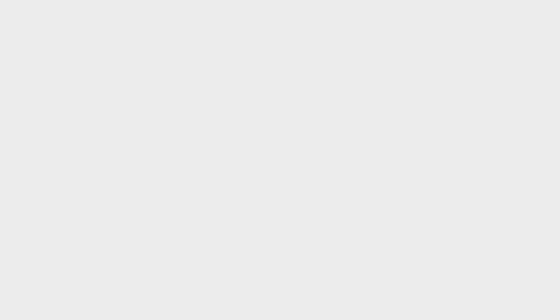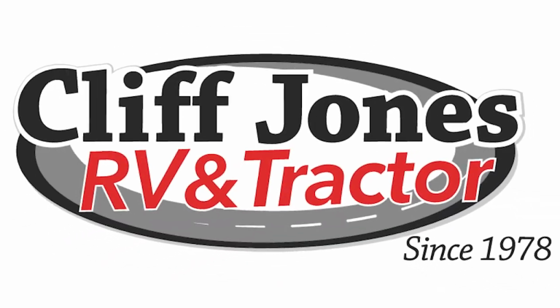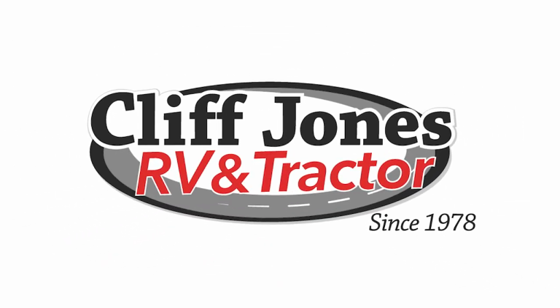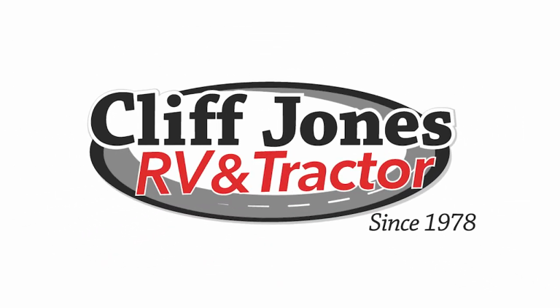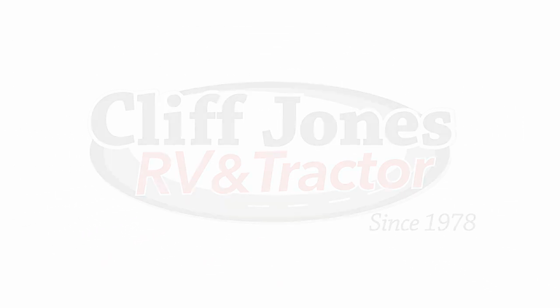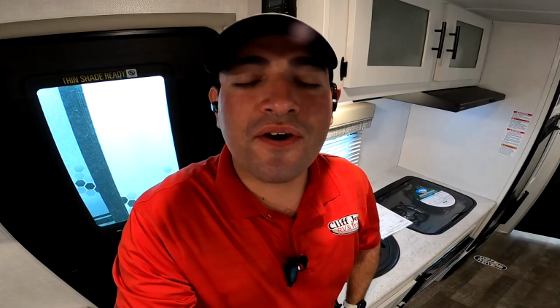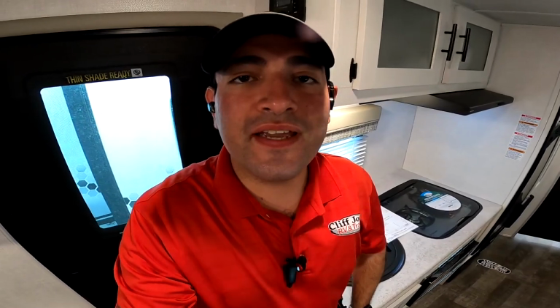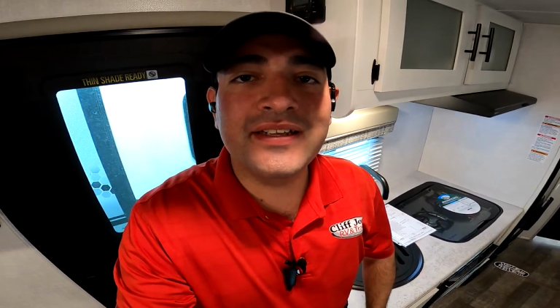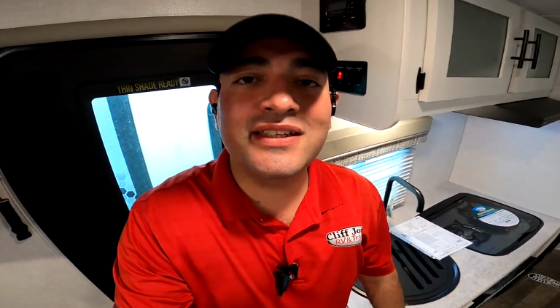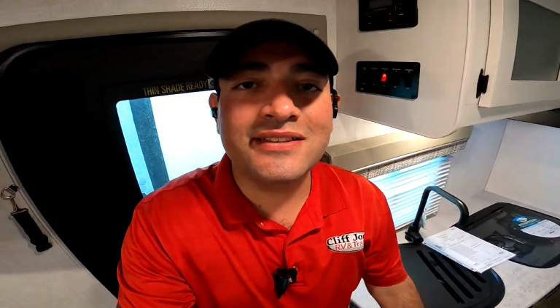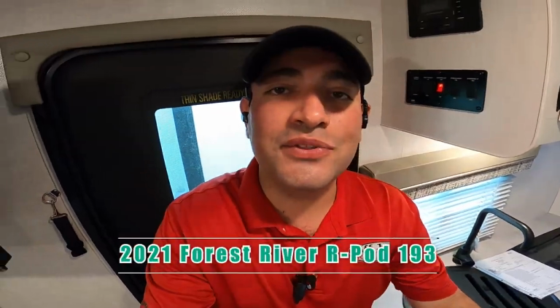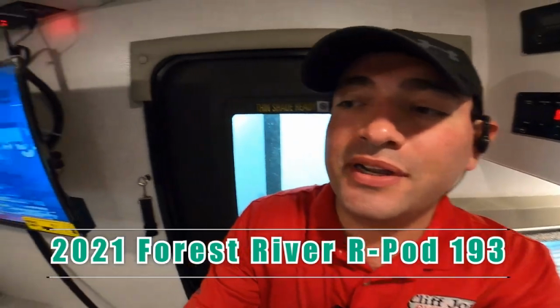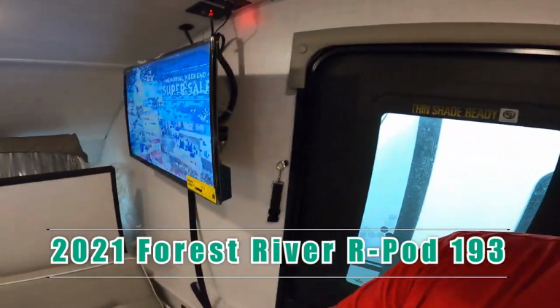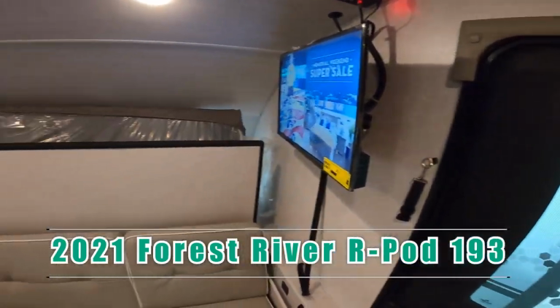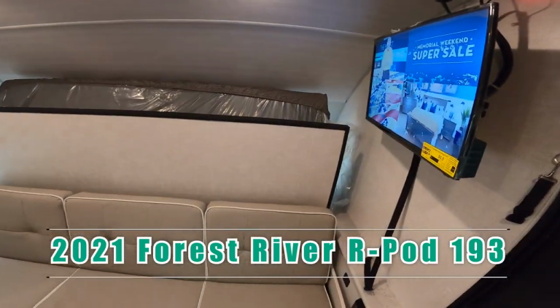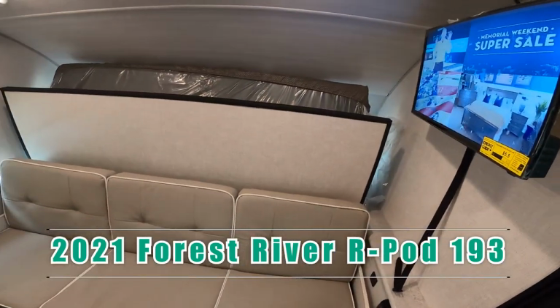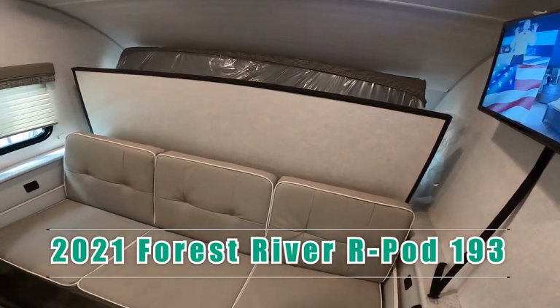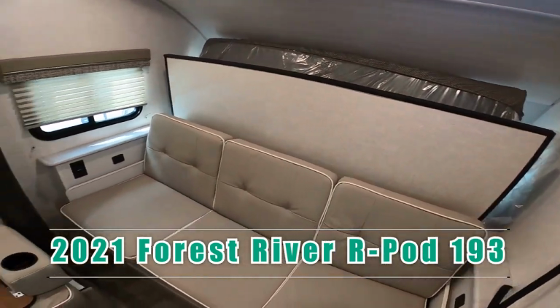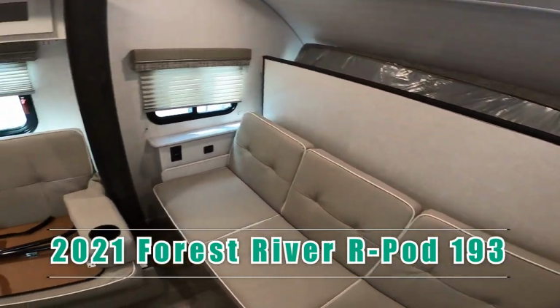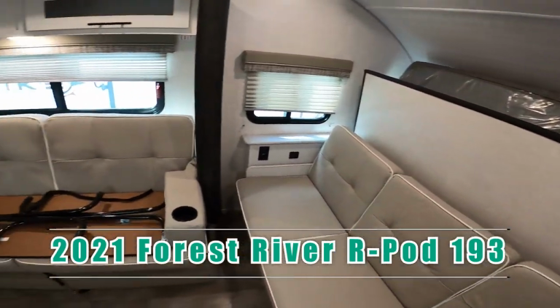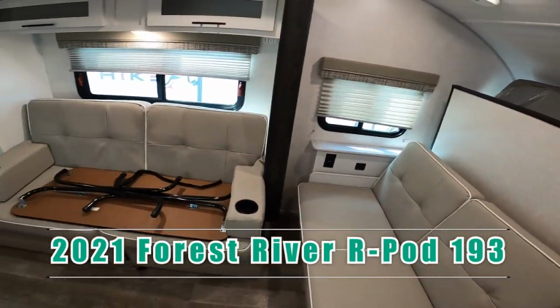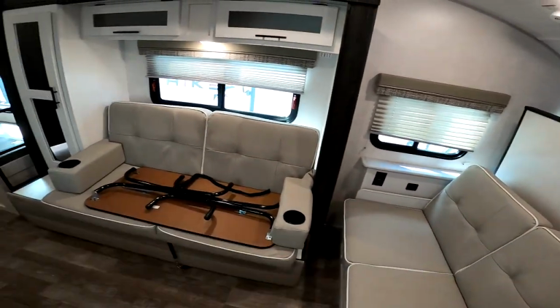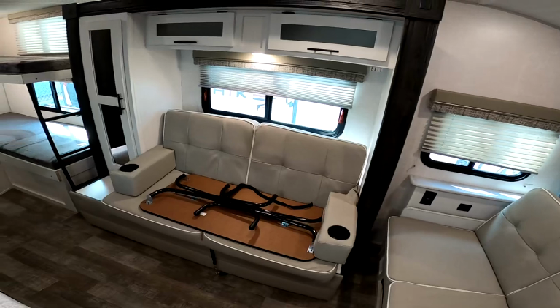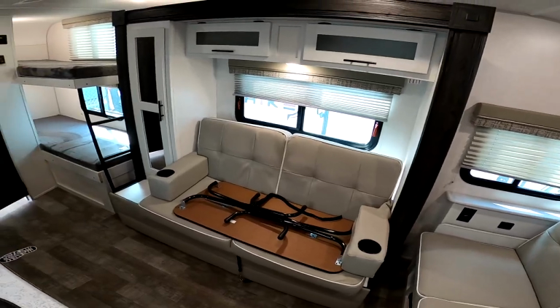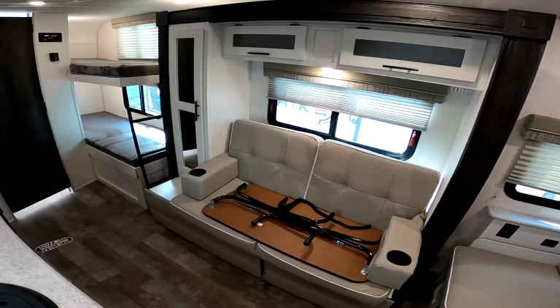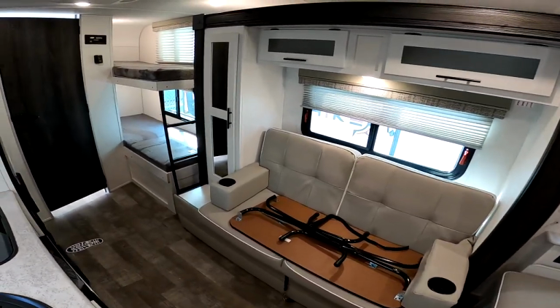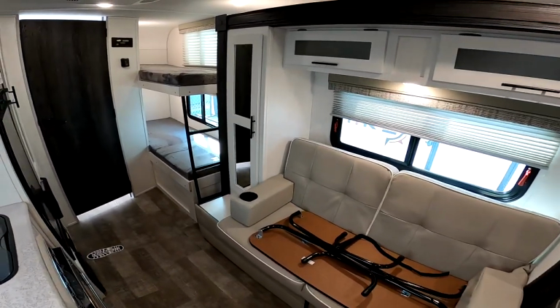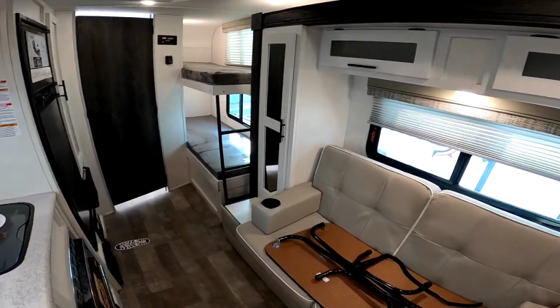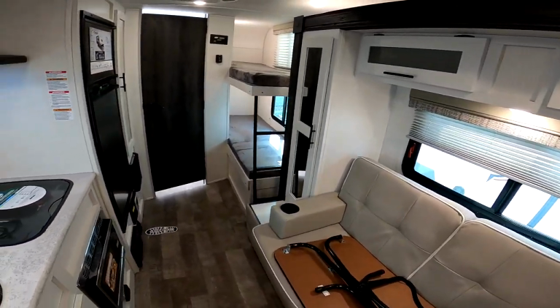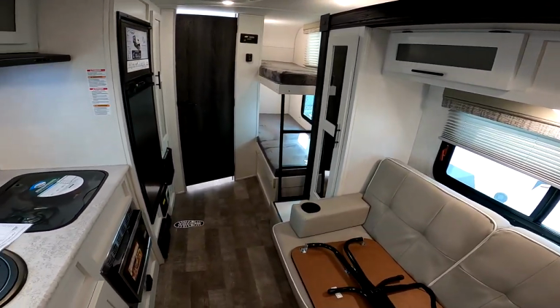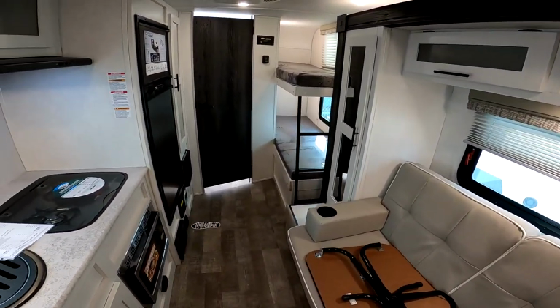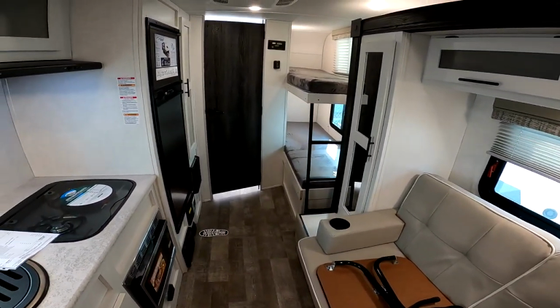What's up internet? Nico from Cliff Jones RV here in Sealy, Texas. I am super excited. We just got in an R-Pod 193 and a 196, so I'm going to go ahead and make this video on the 193 first.